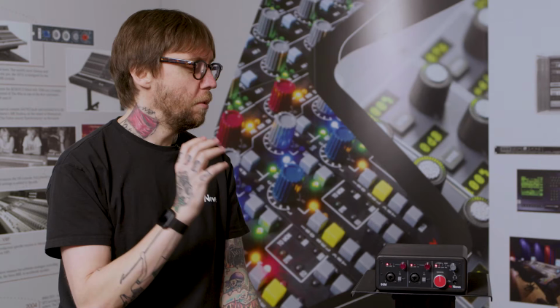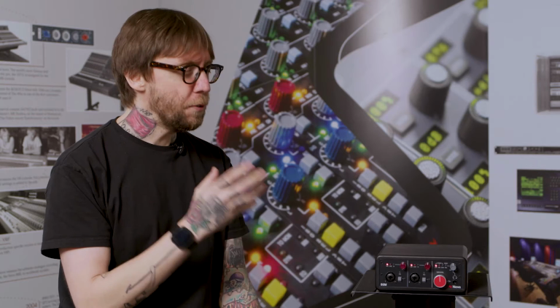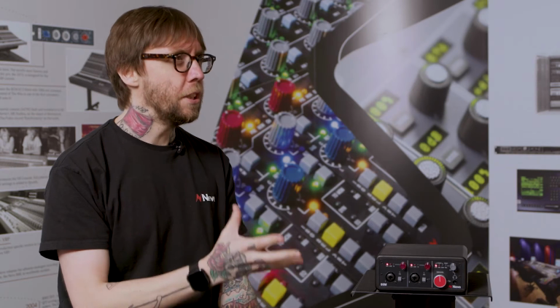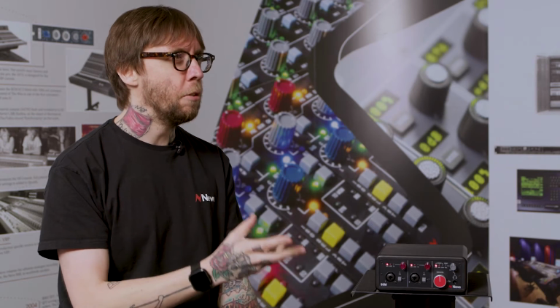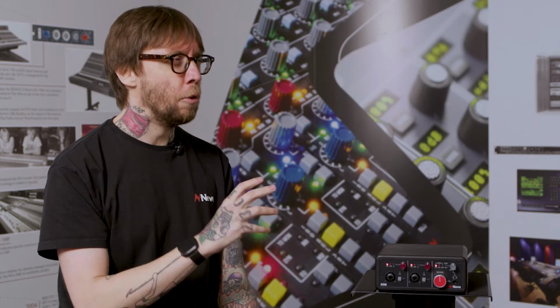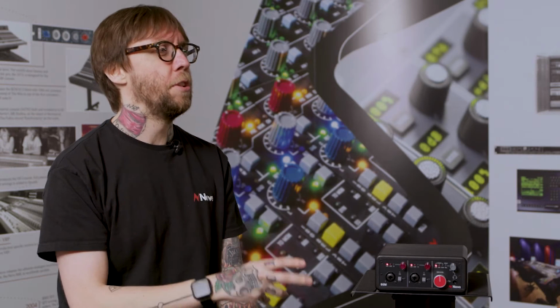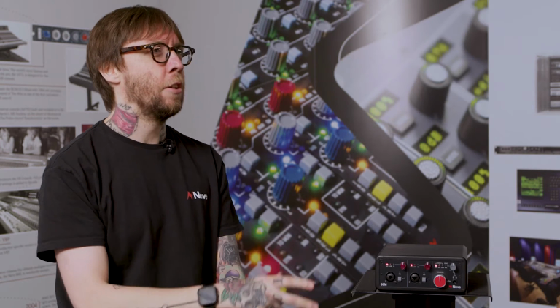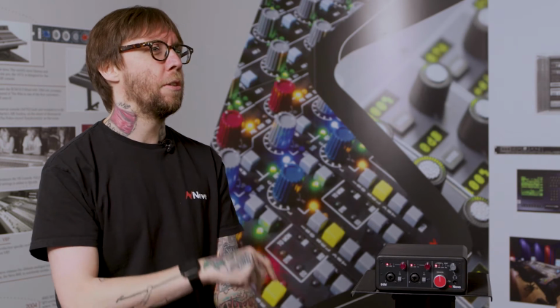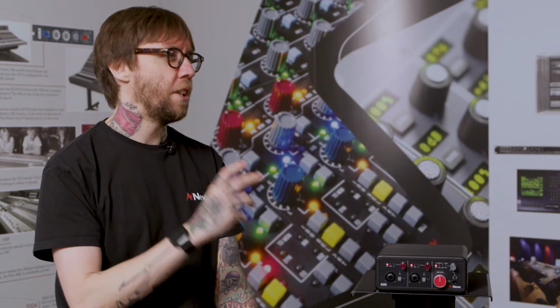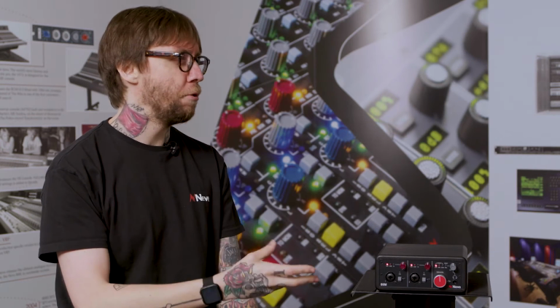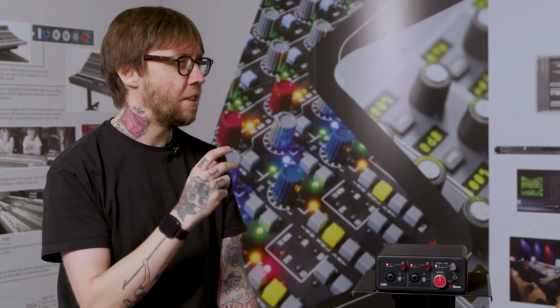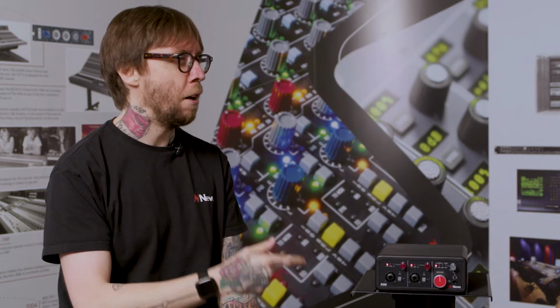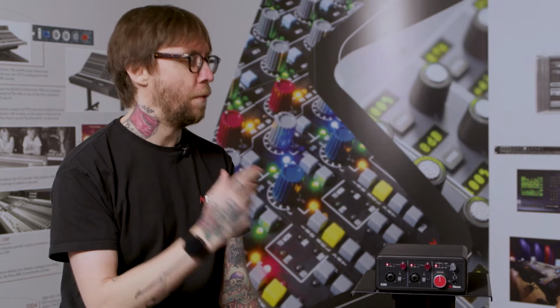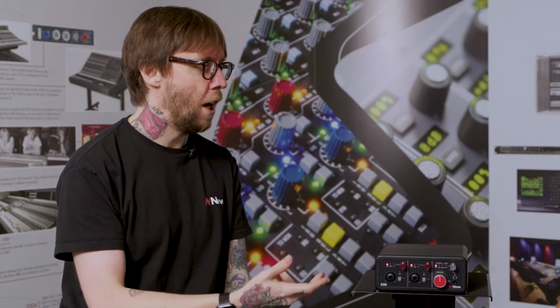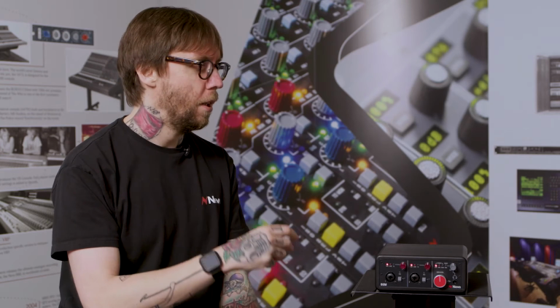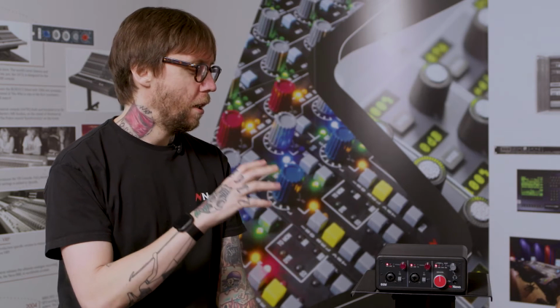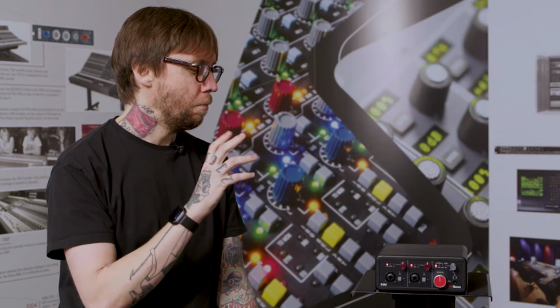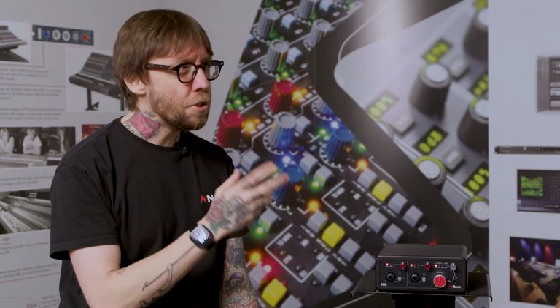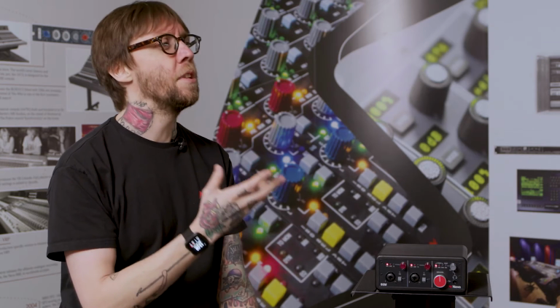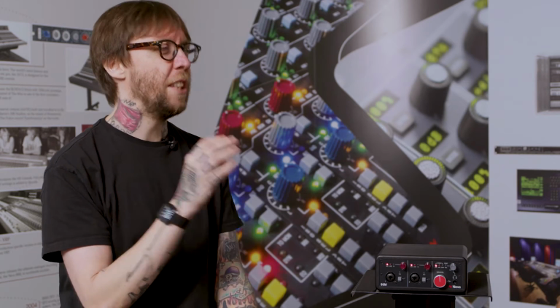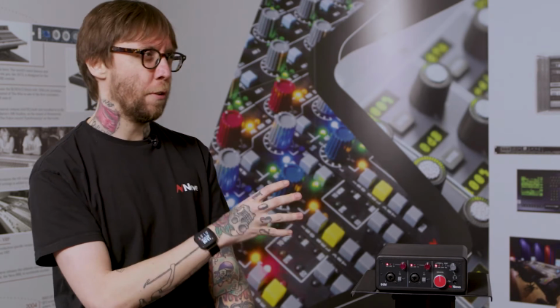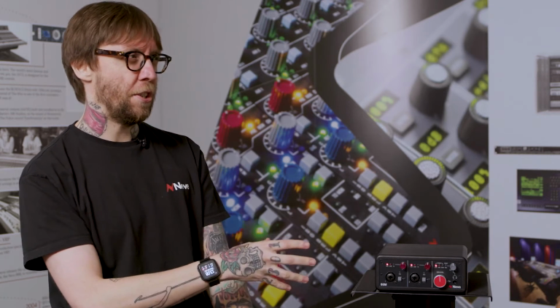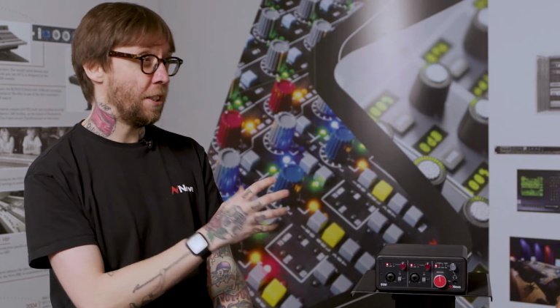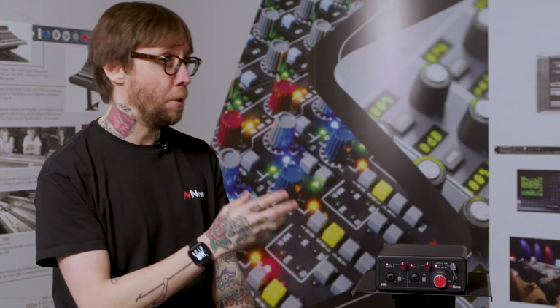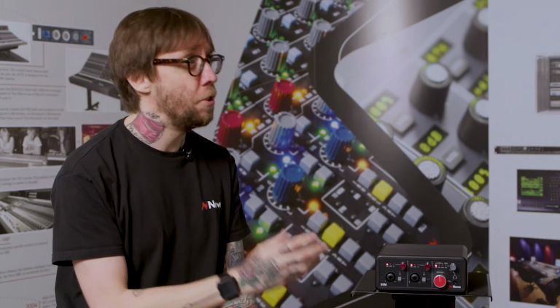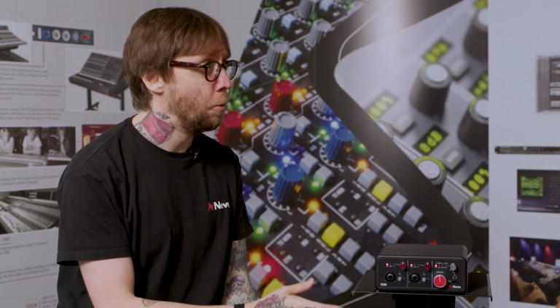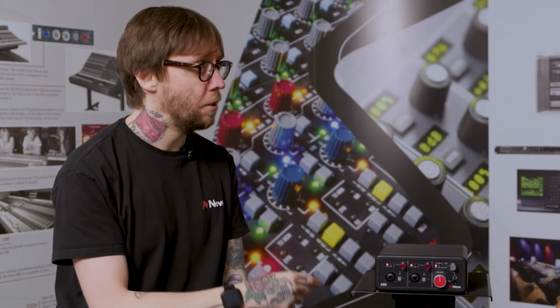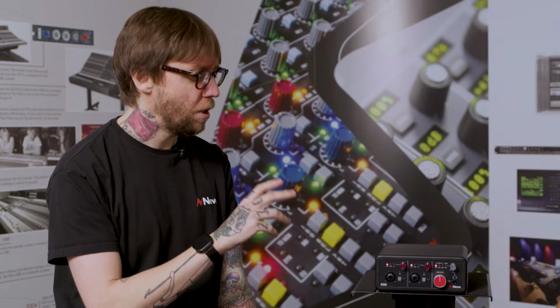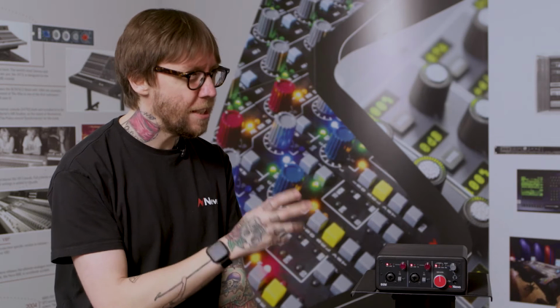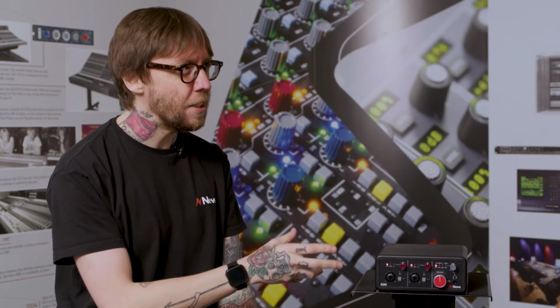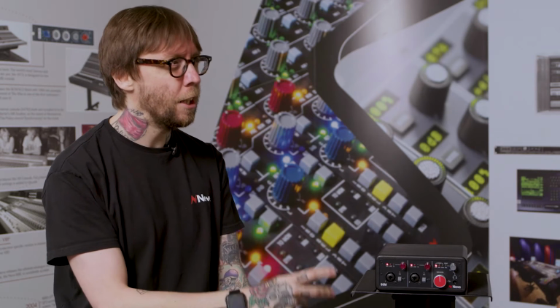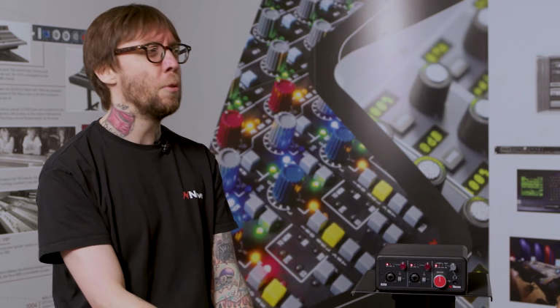Neve is really known more for its analog circuitry, its sound, its vibe, more so than the digital conversion, at least in the music studio world. Can we delve into that a little bit more?